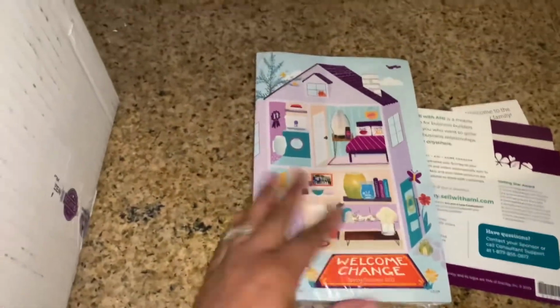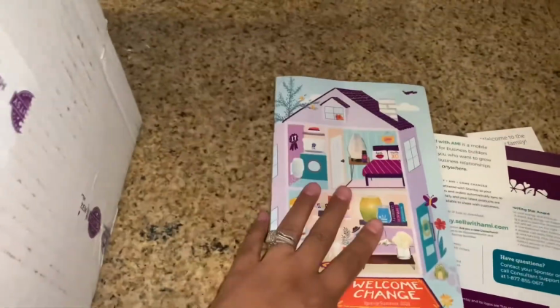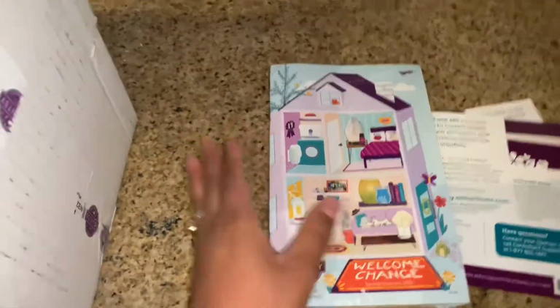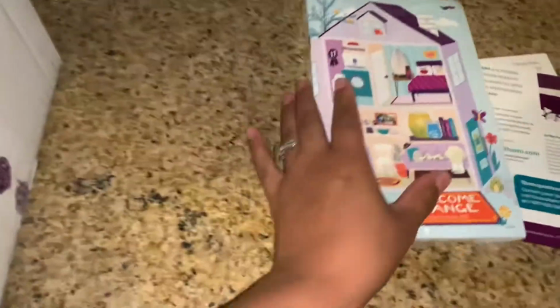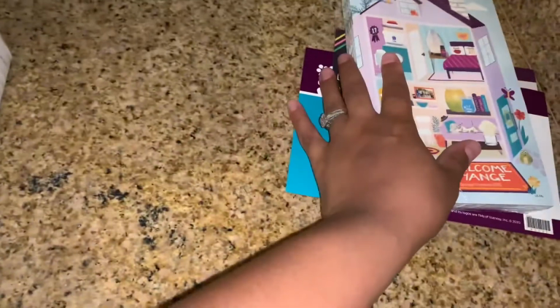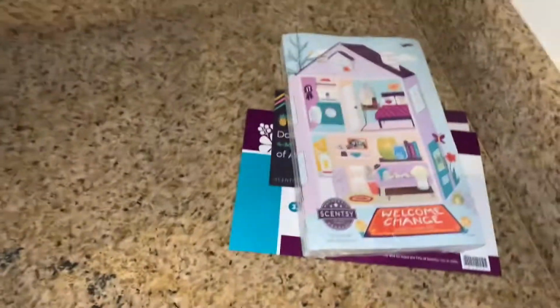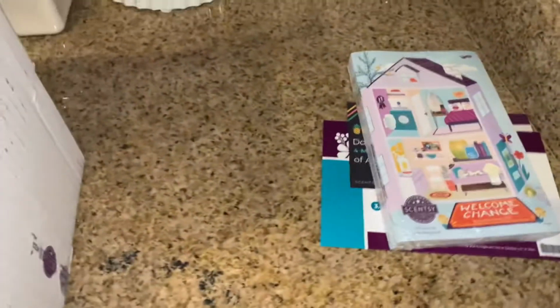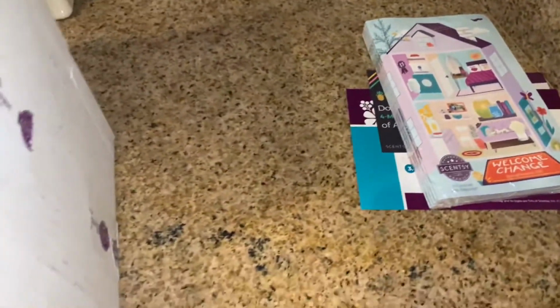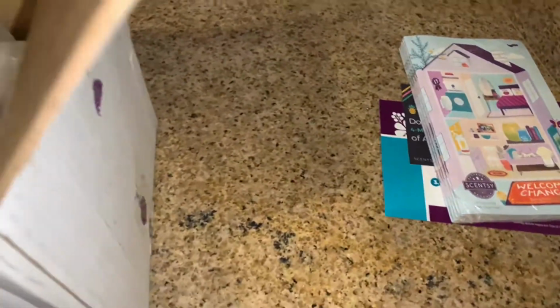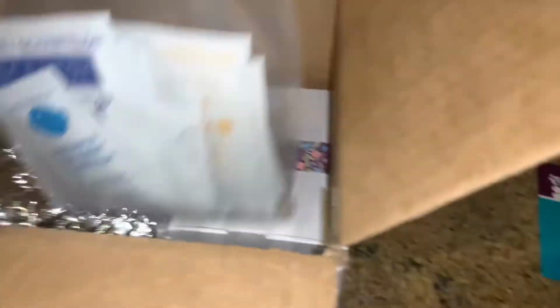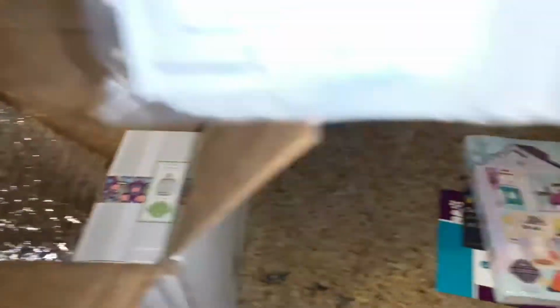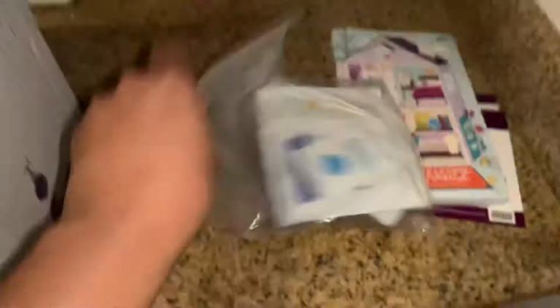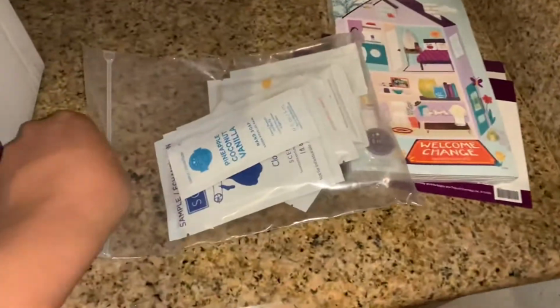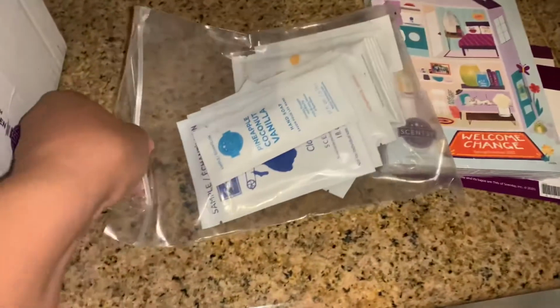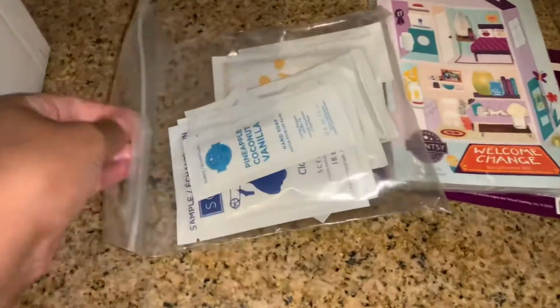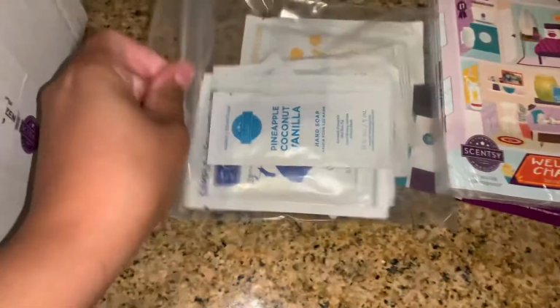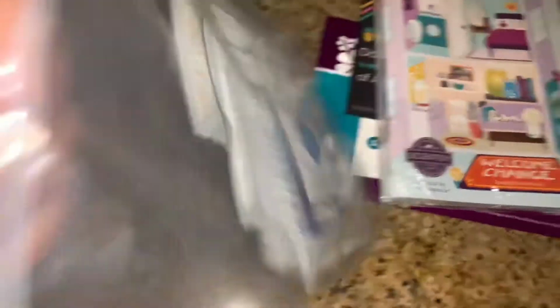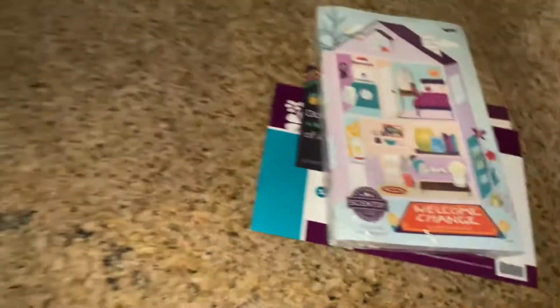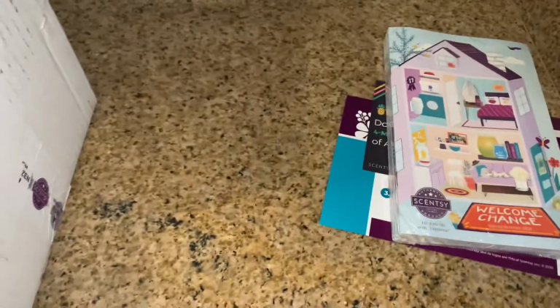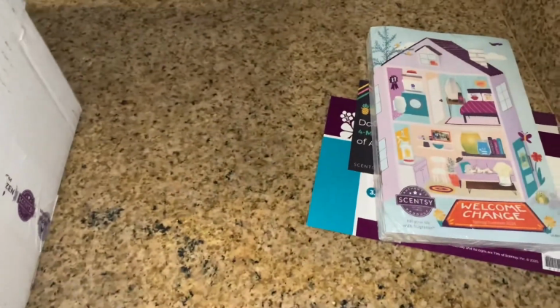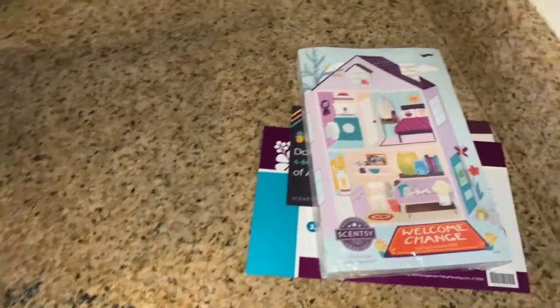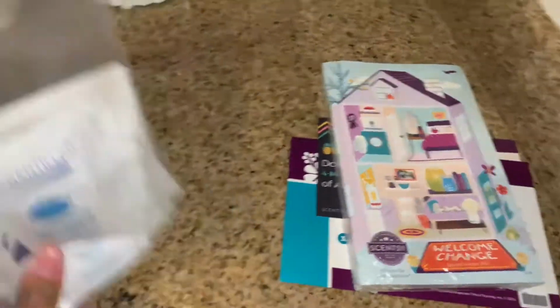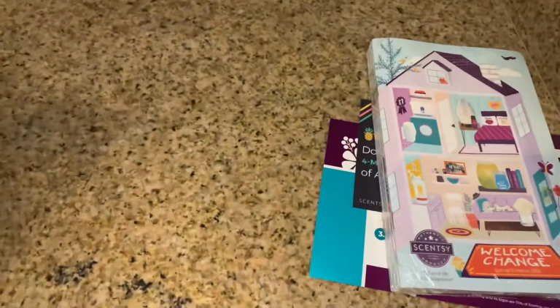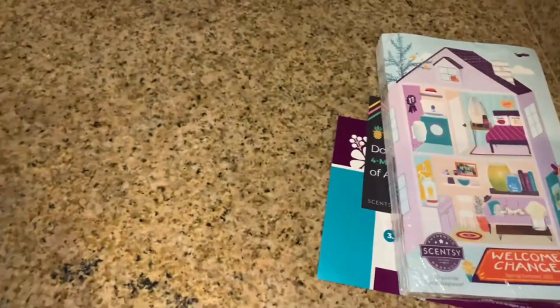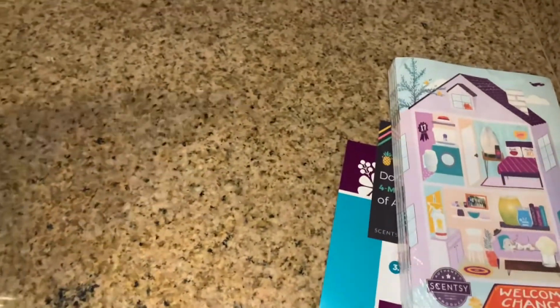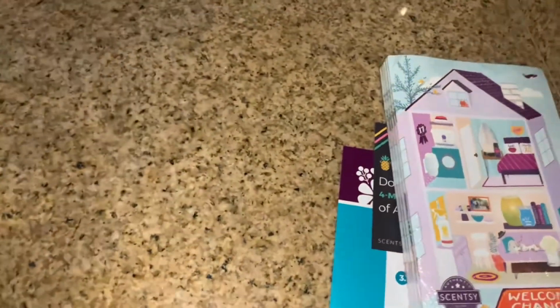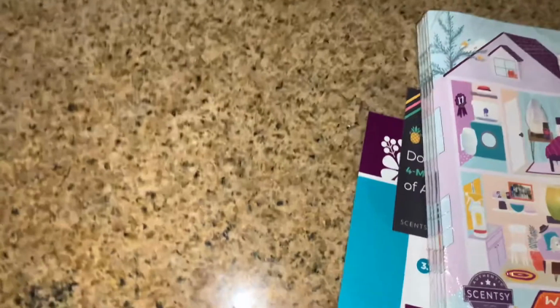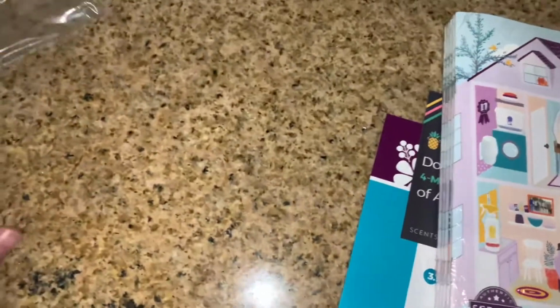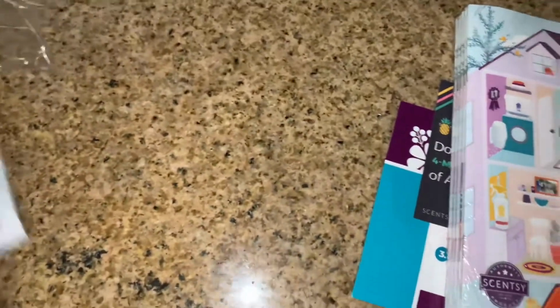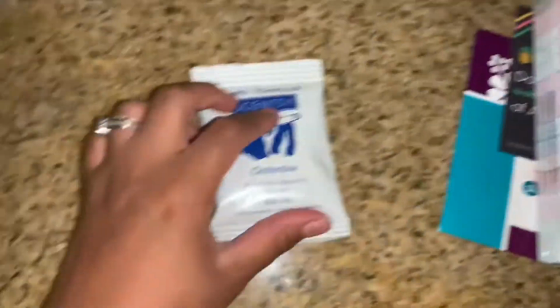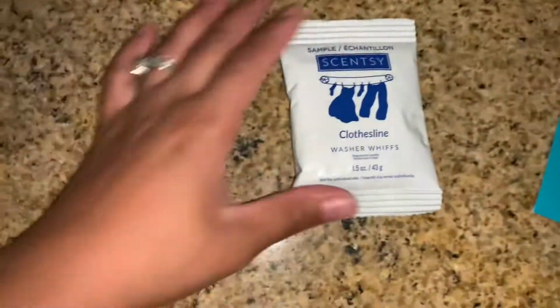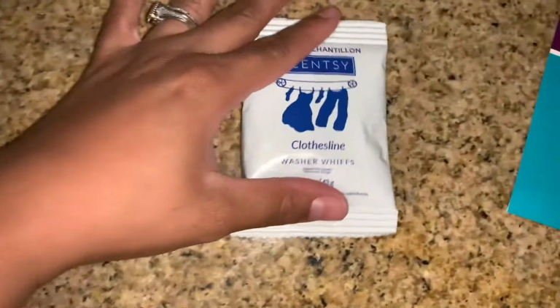The next thing you get in here is five catalogs you can give to people so they can look through it. The next thing here, you get some sample packets — I'm going to open this up real quick and show you everyone.